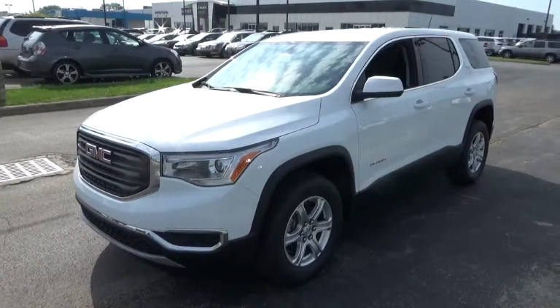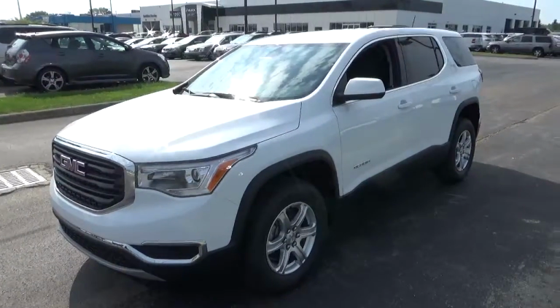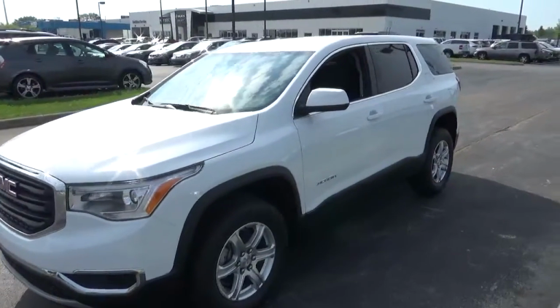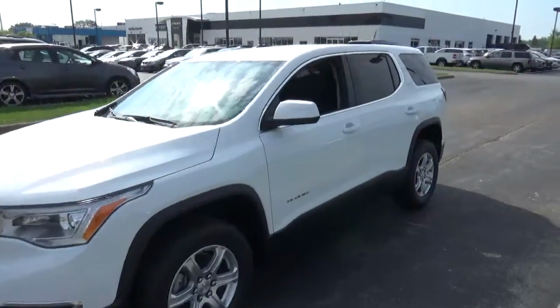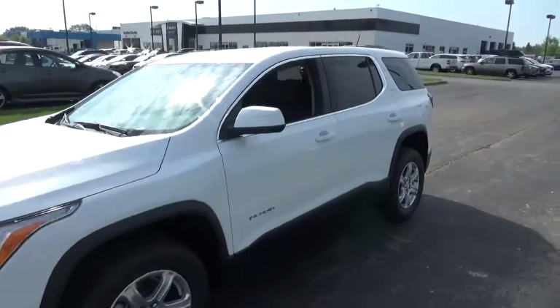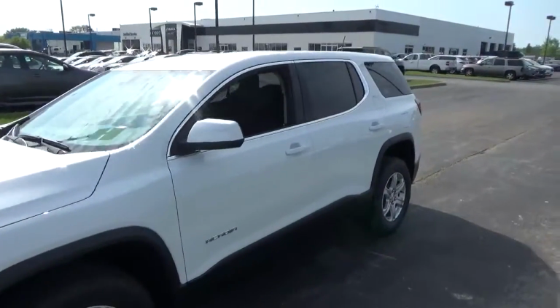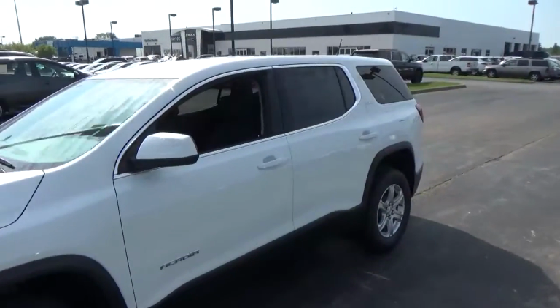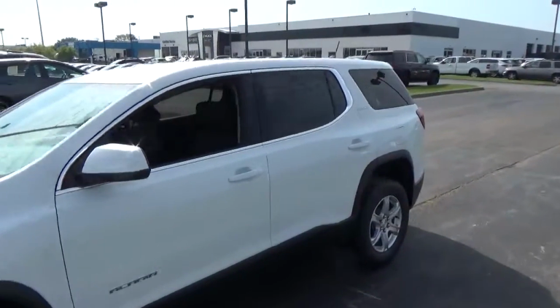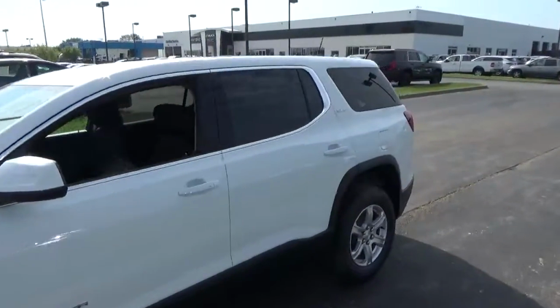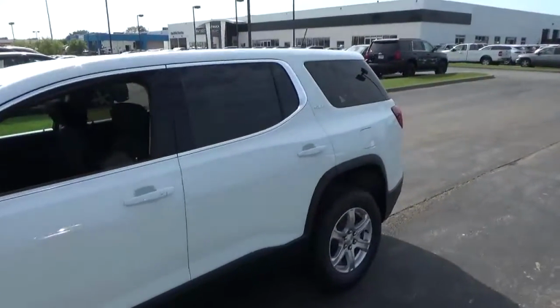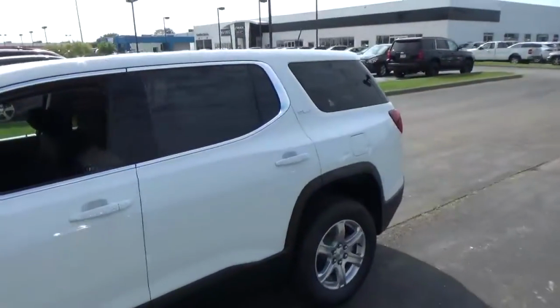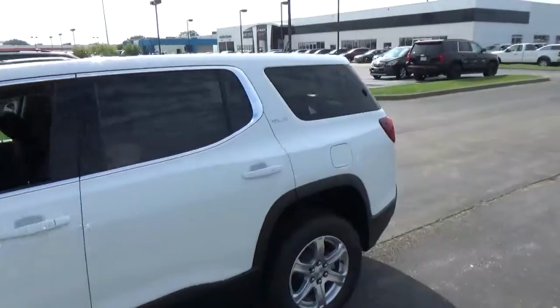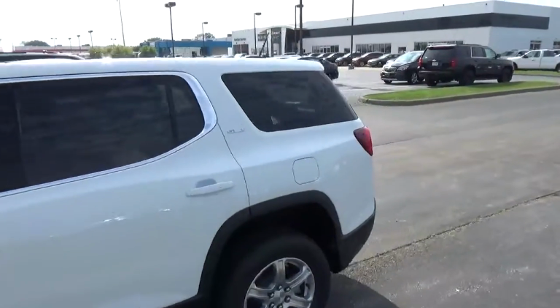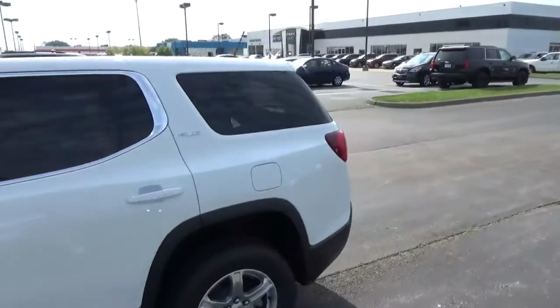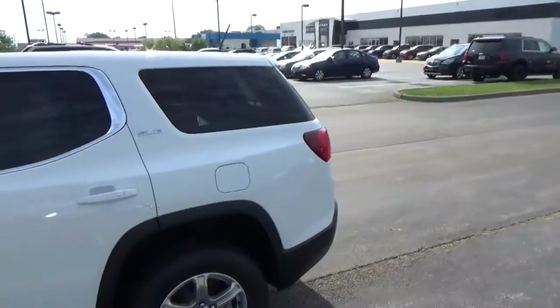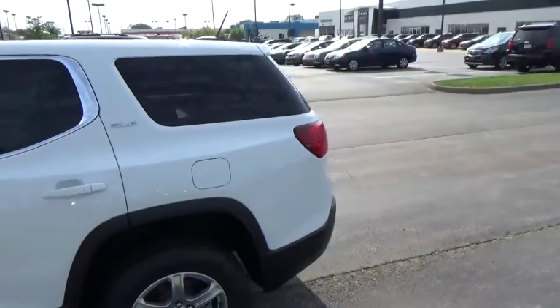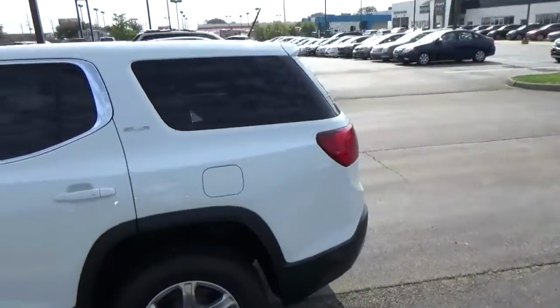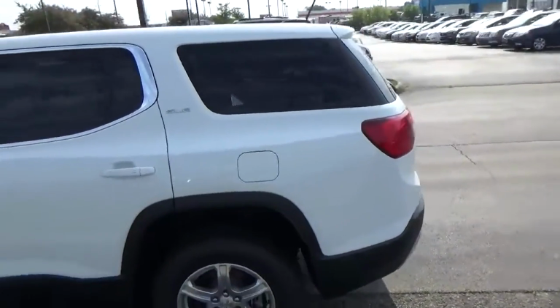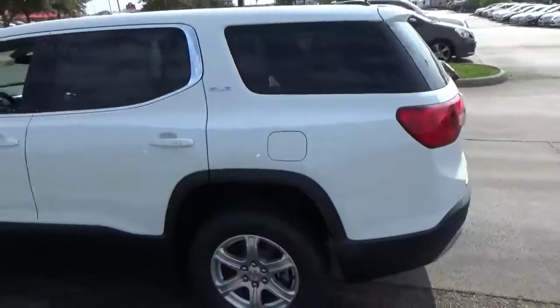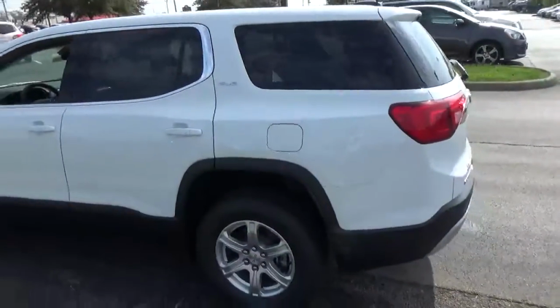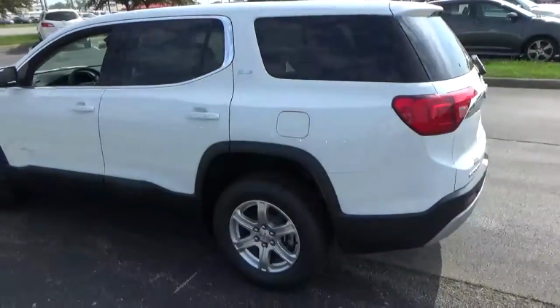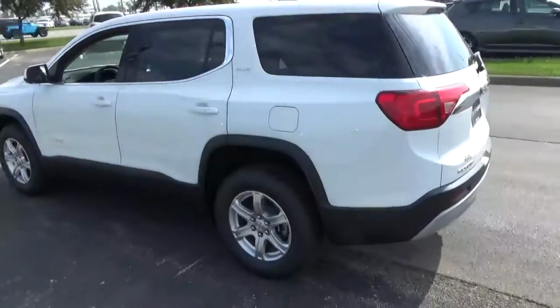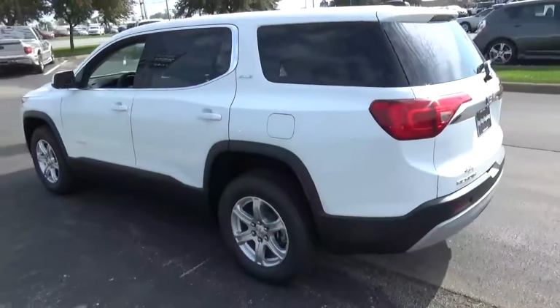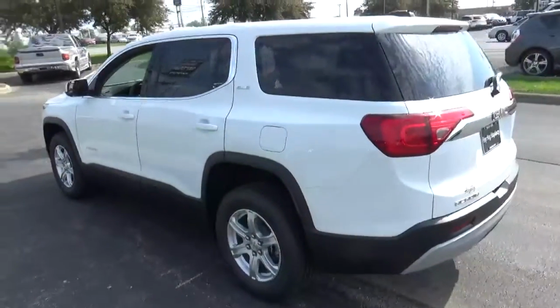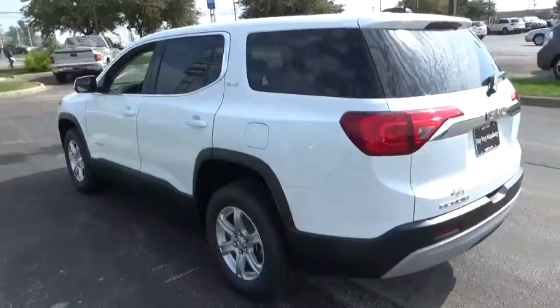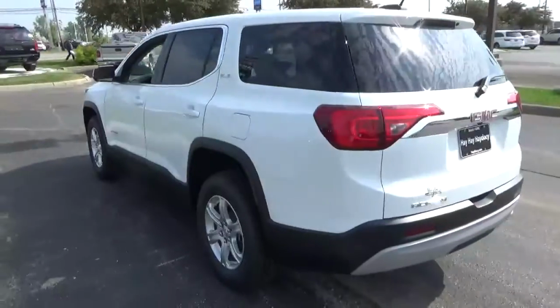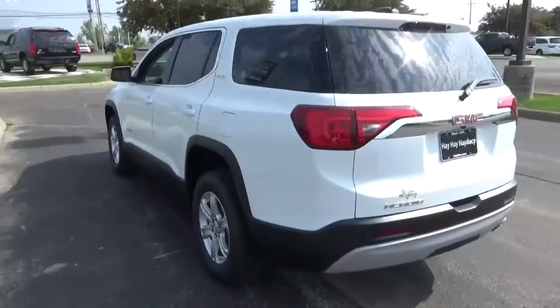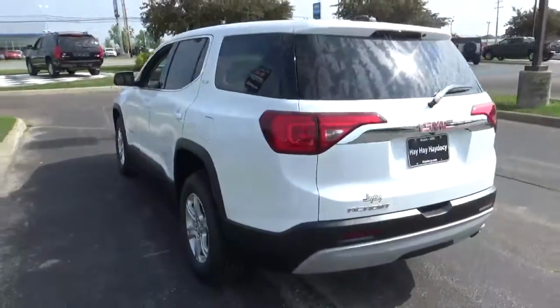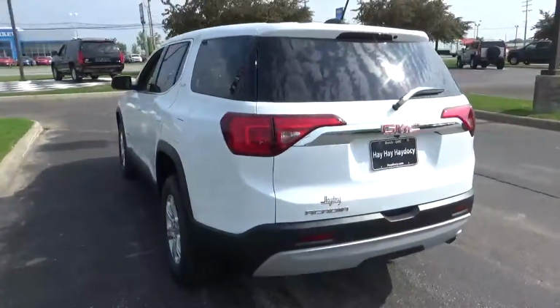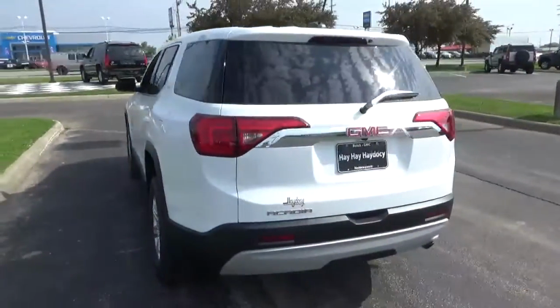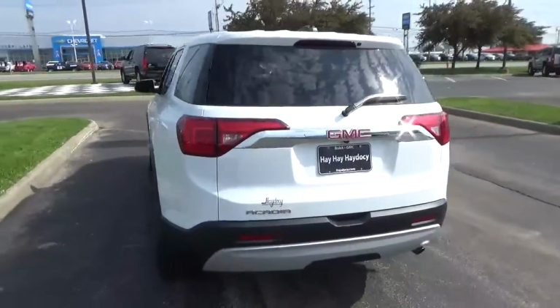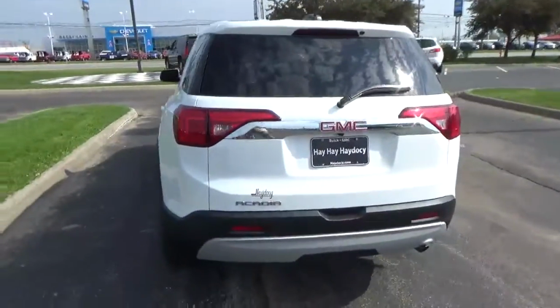Today we've got a 2018 GMC Acadia SLE with a Summit White exterior and a Jet Black interior, 2.5 liter four-cylinder engine, automatic transmission.